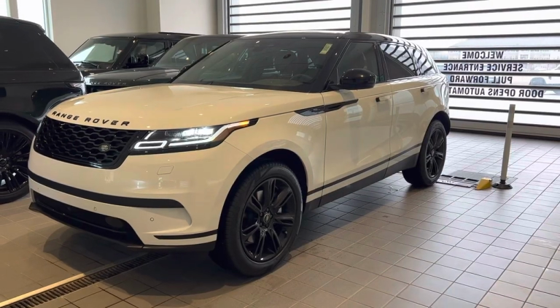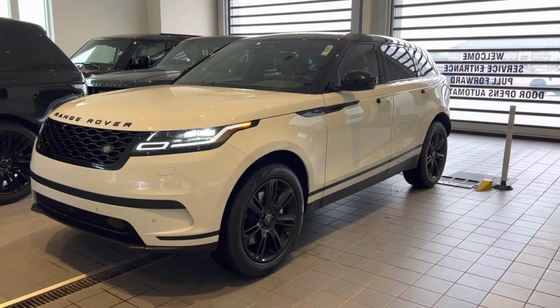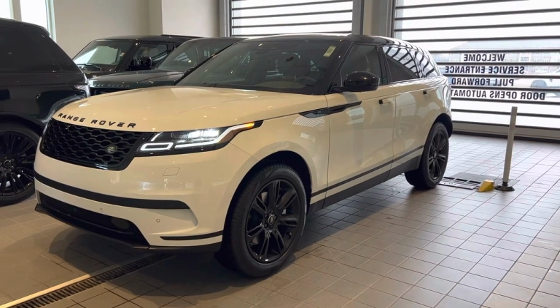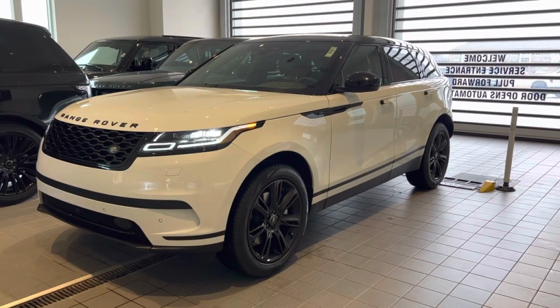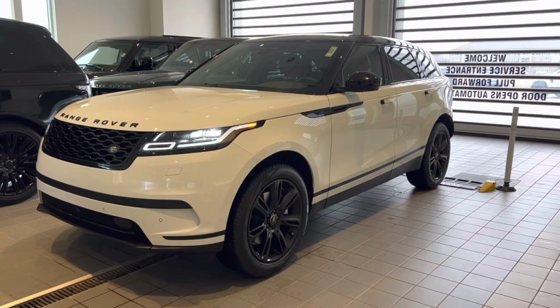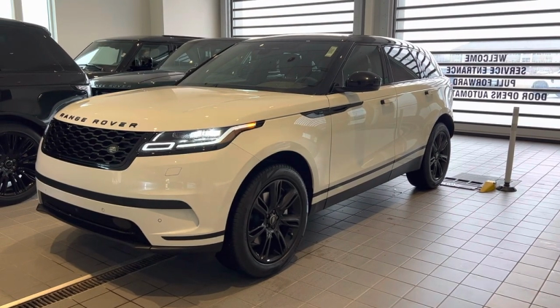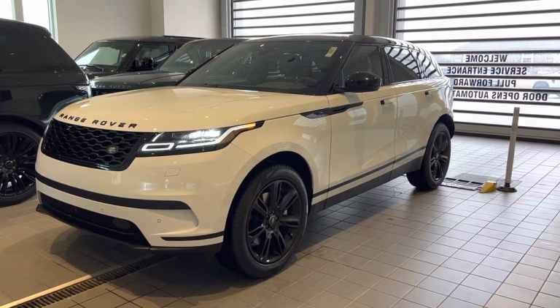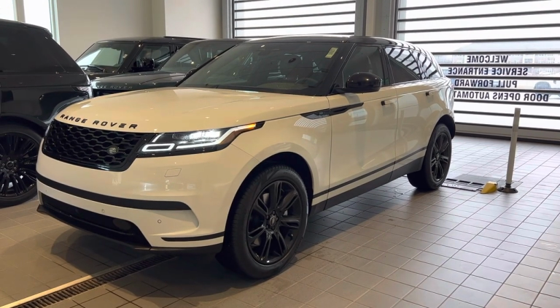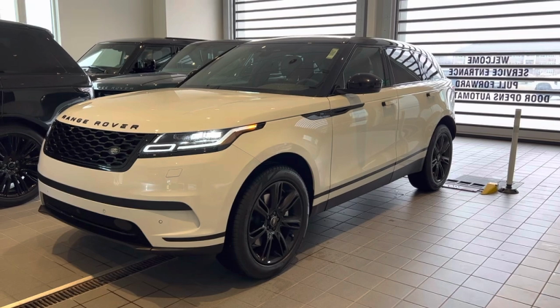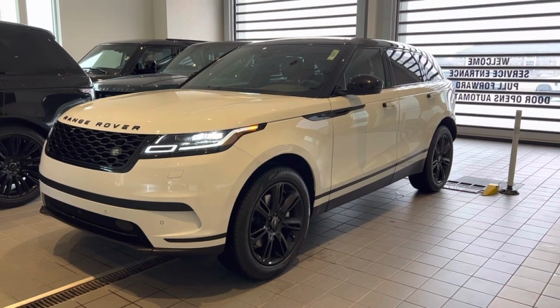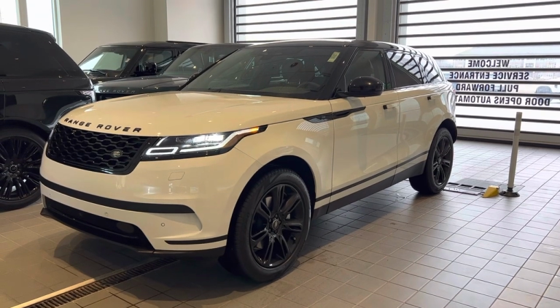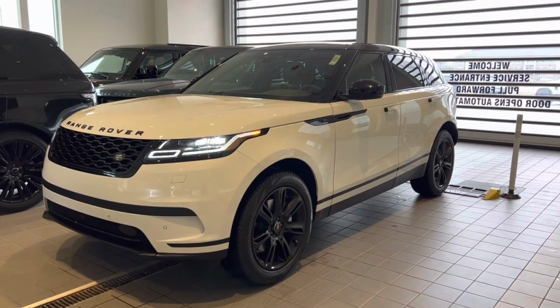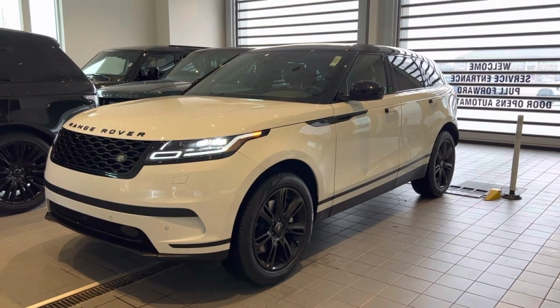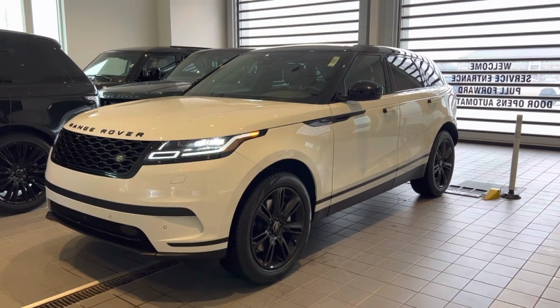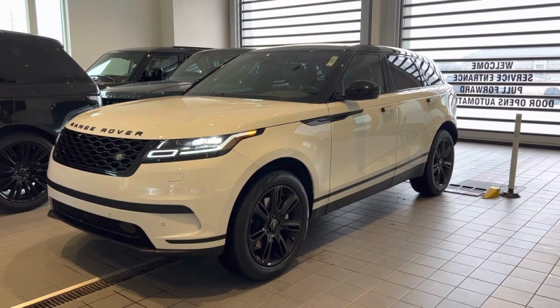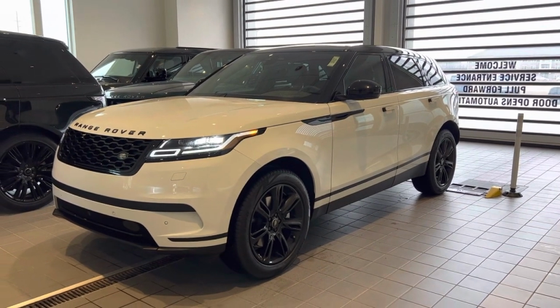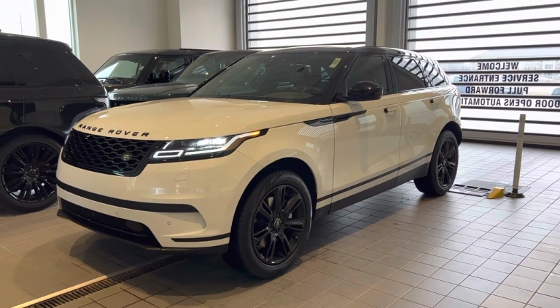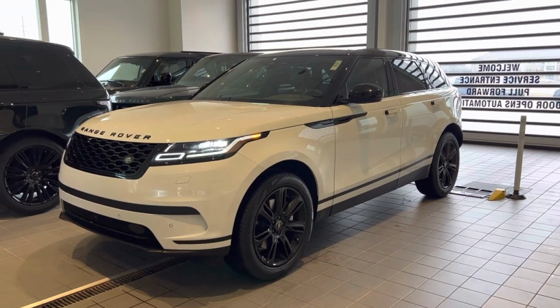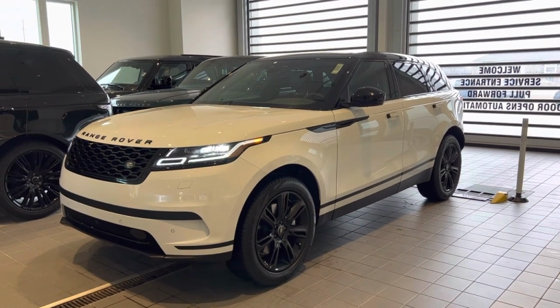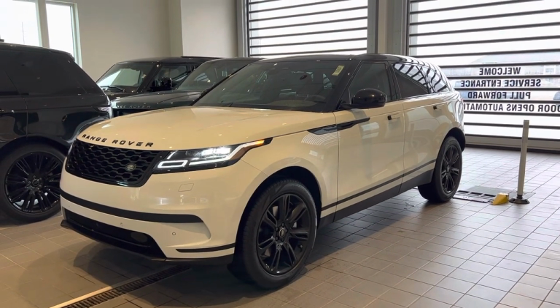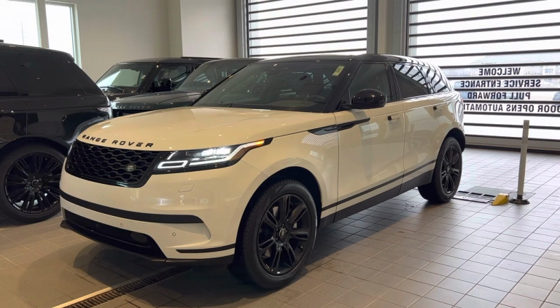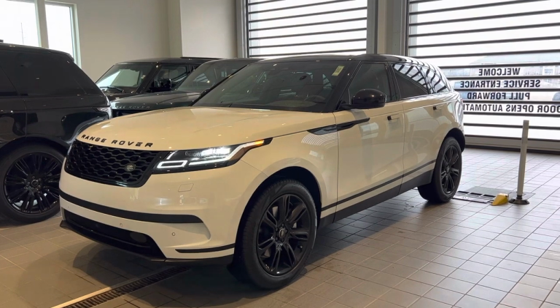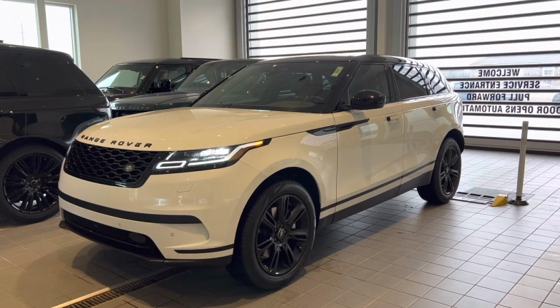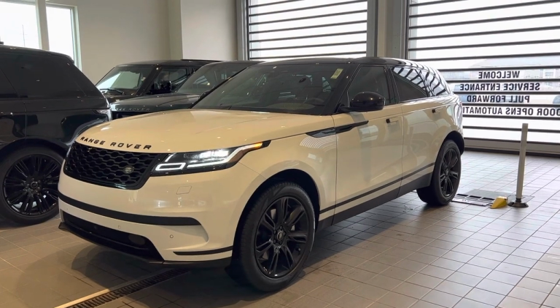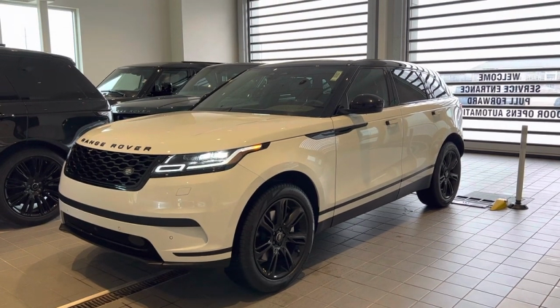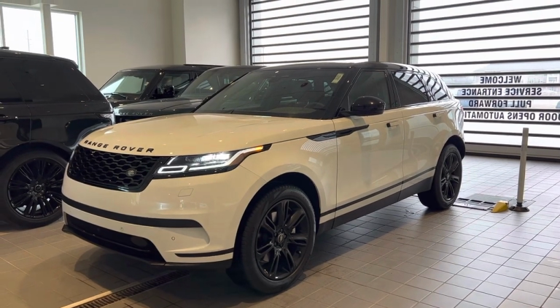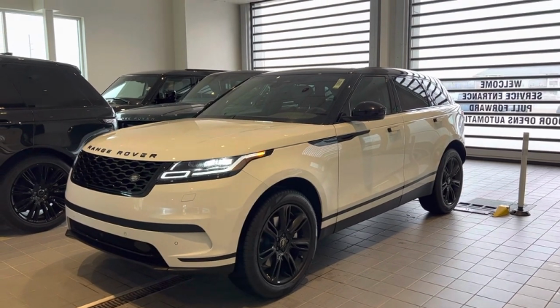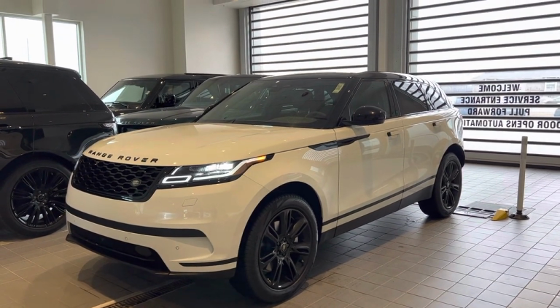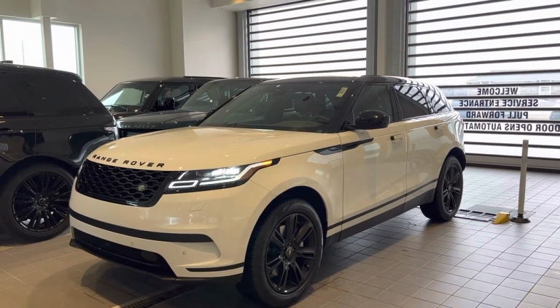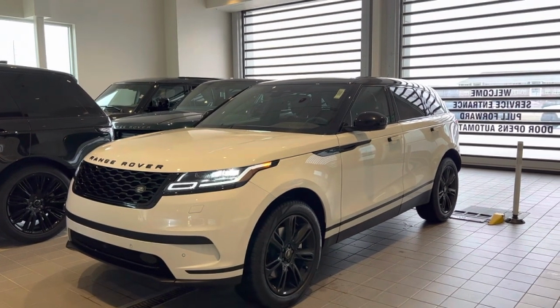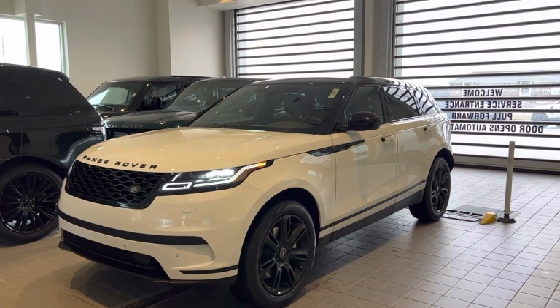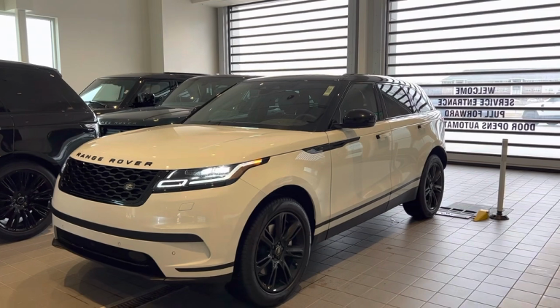Good afternoon, this is Louis here with South Shore Jaguar Land Rover in Crown Point, Indiana. Today I'm going to do a quick walk-around video for you on the new, available 2023 Range Rover Velar S P250.